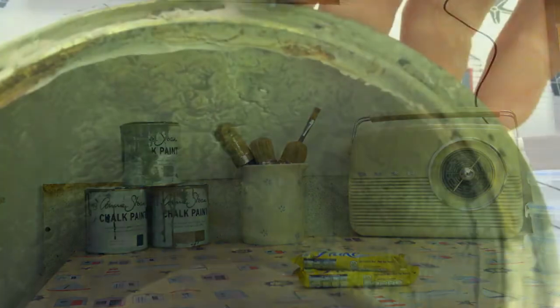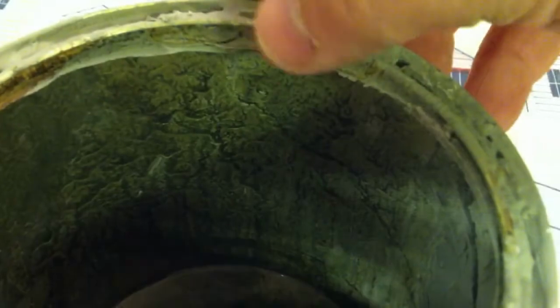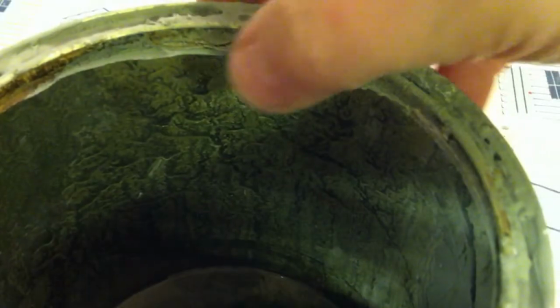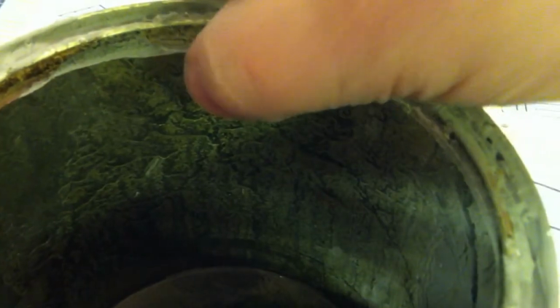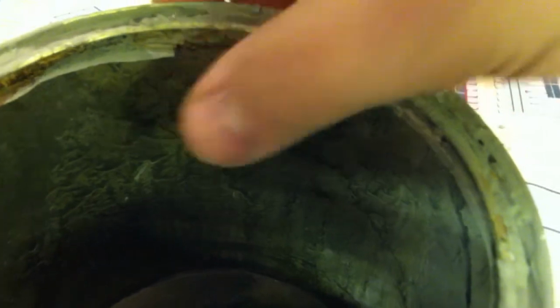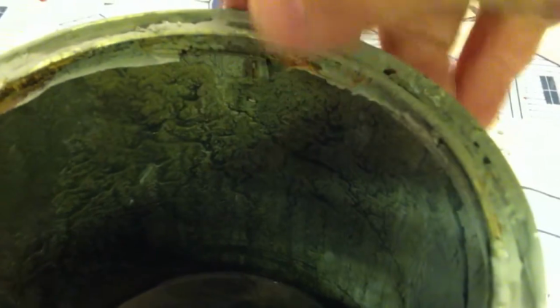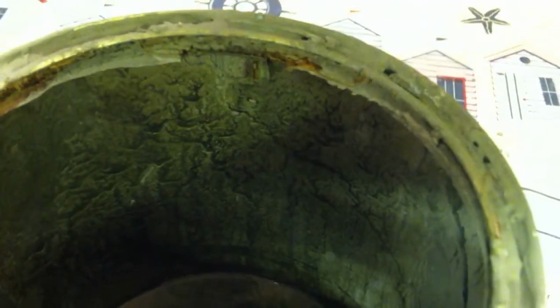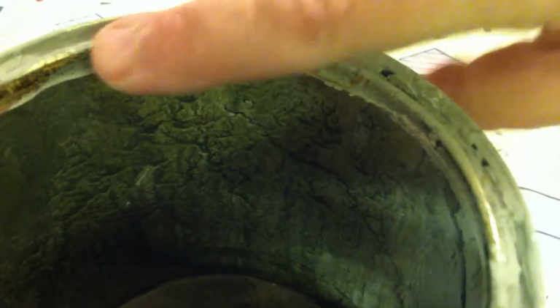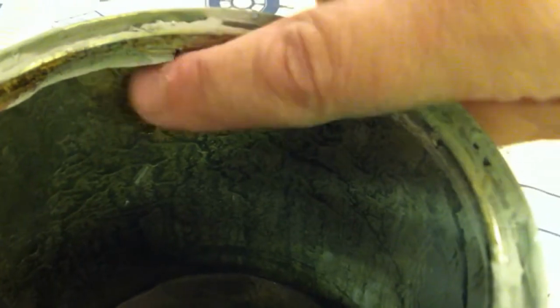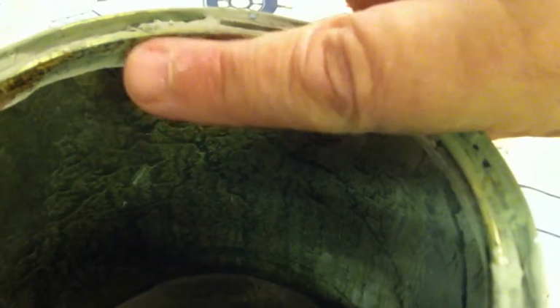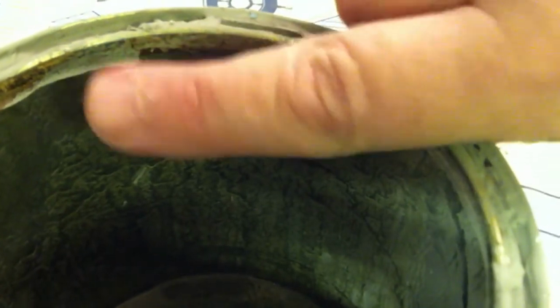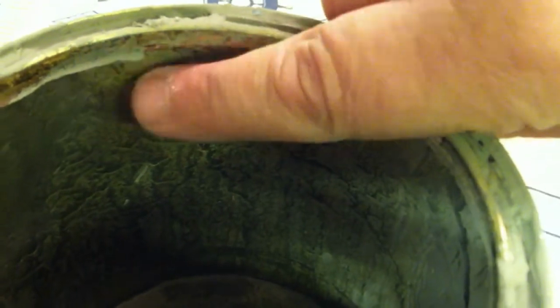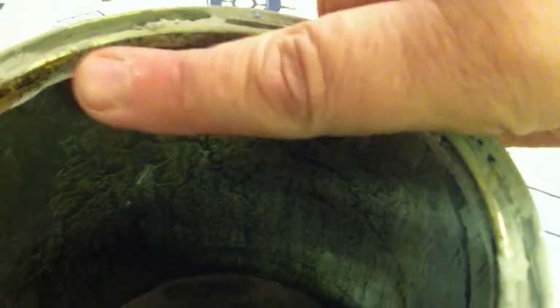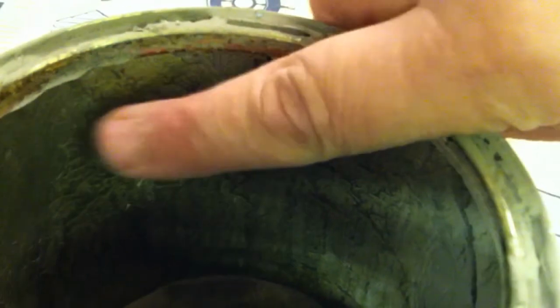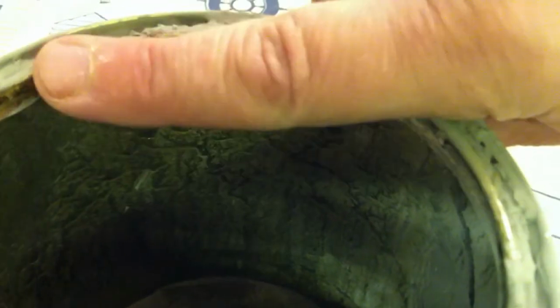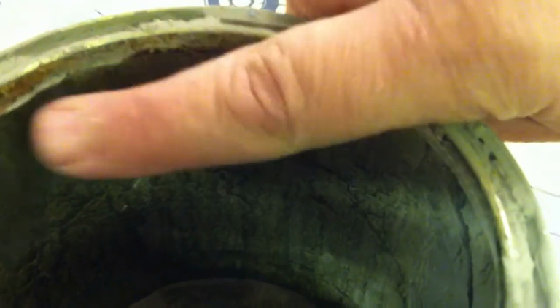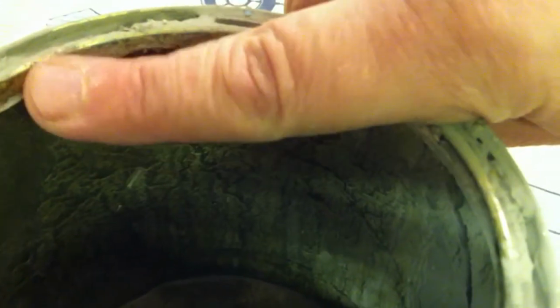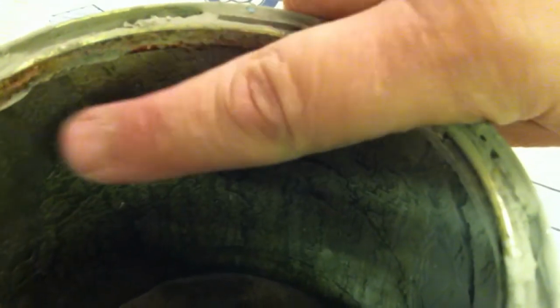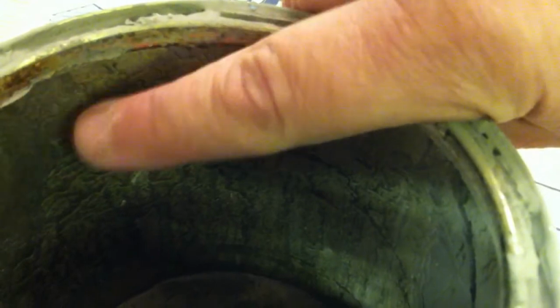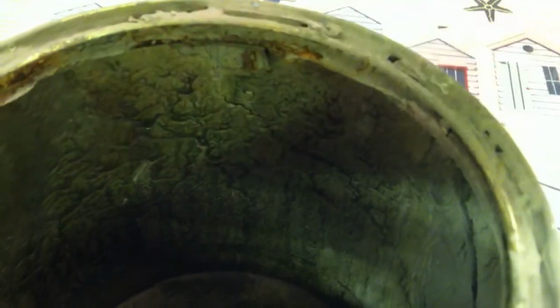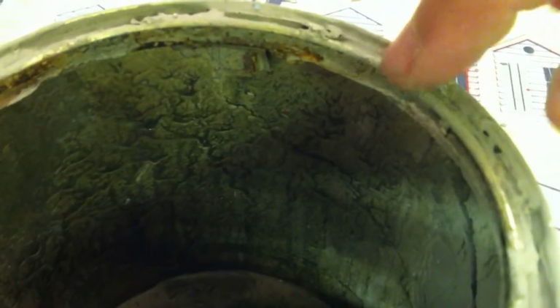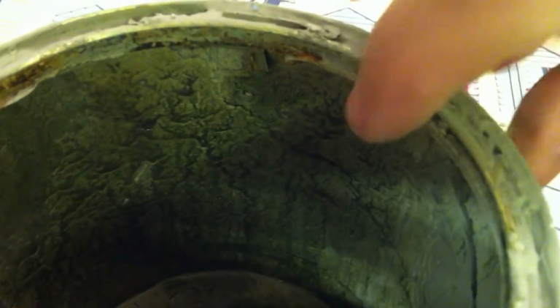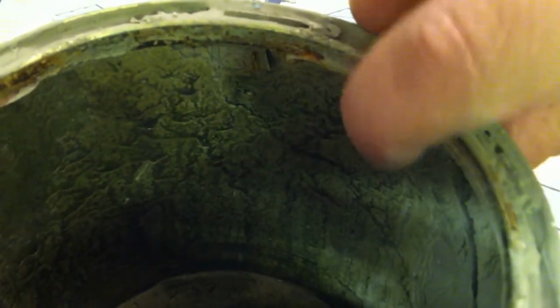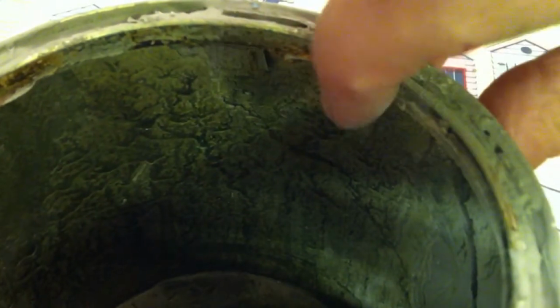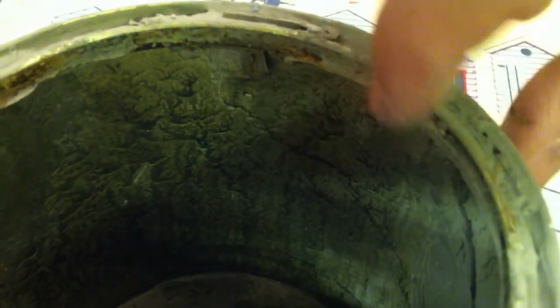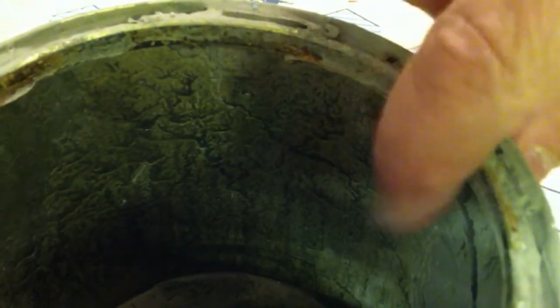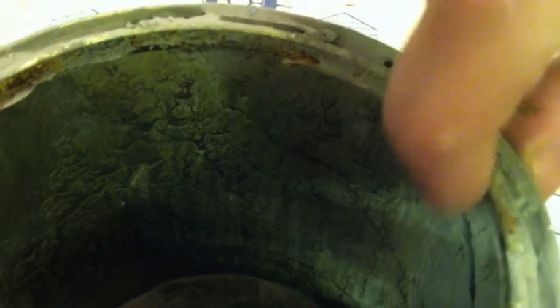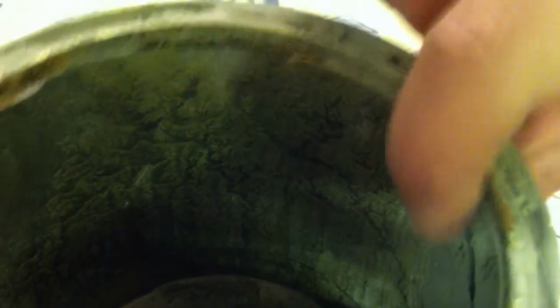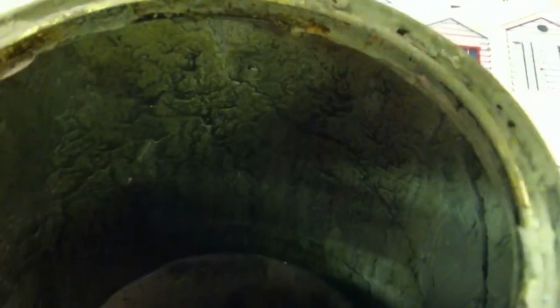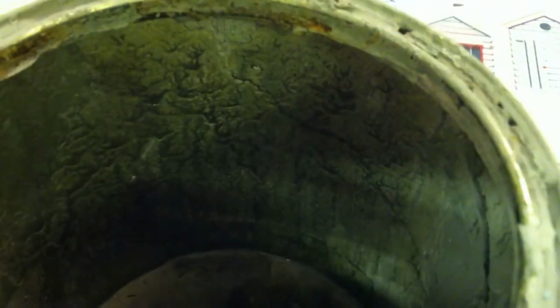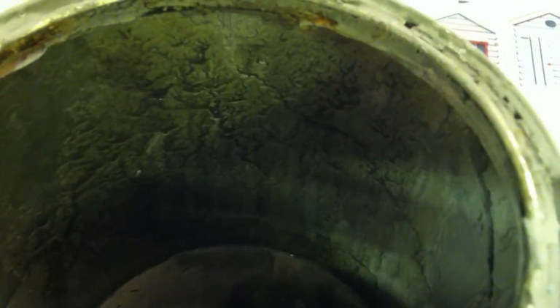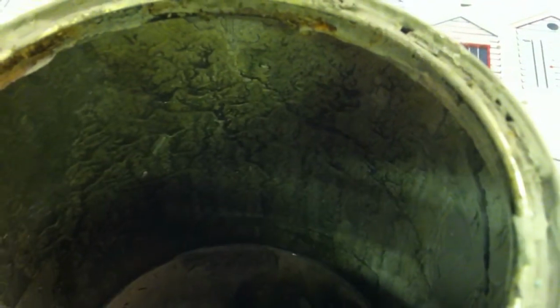You can see the flakes here where the paint has dried. It just easily flakes off and falls into your paint.